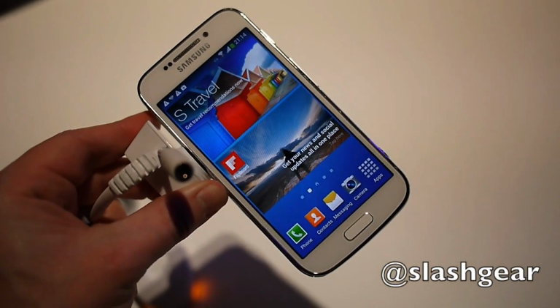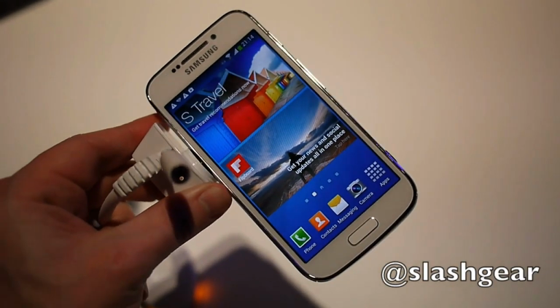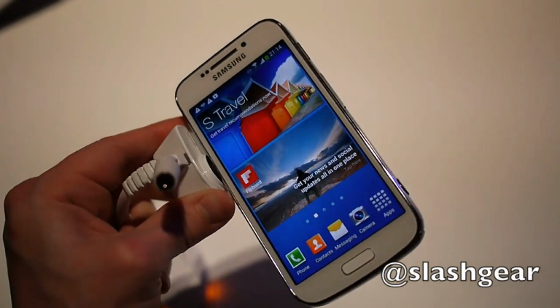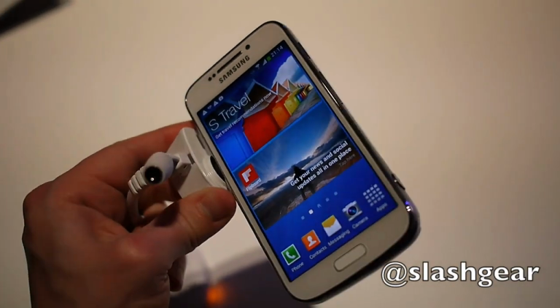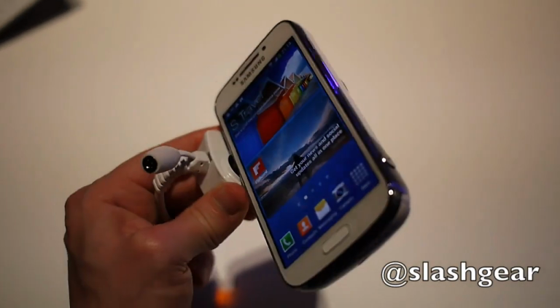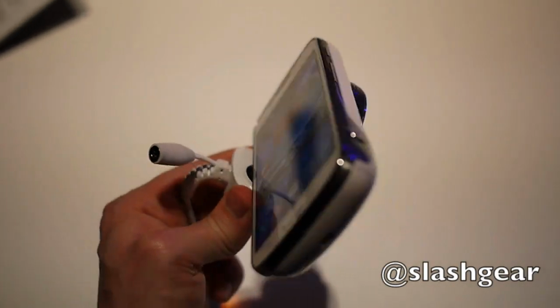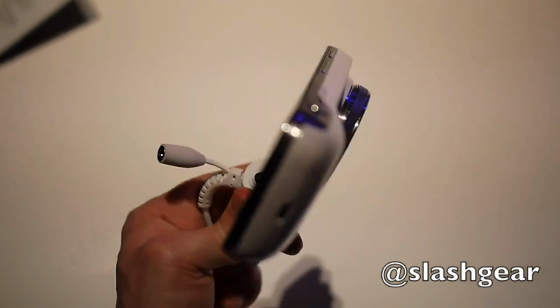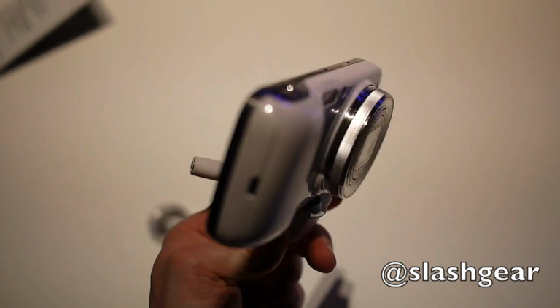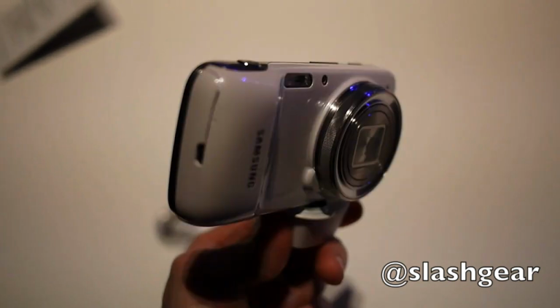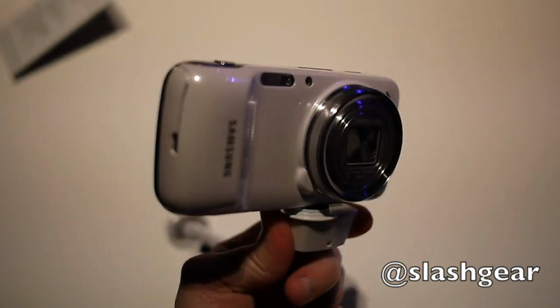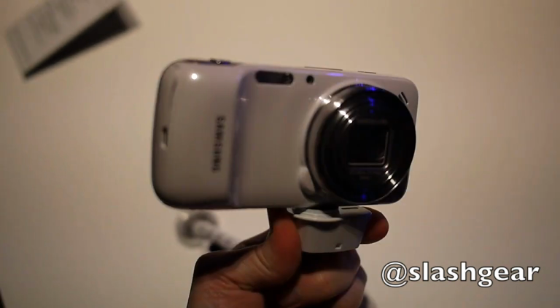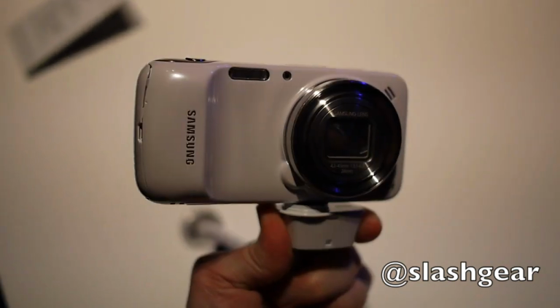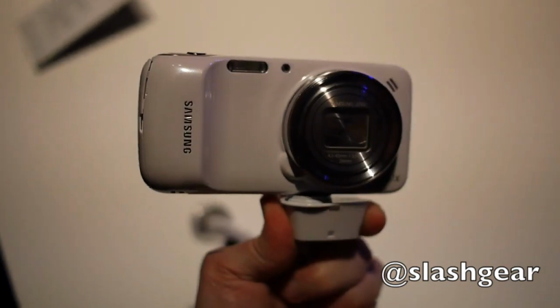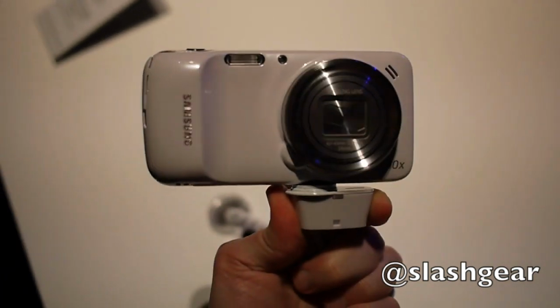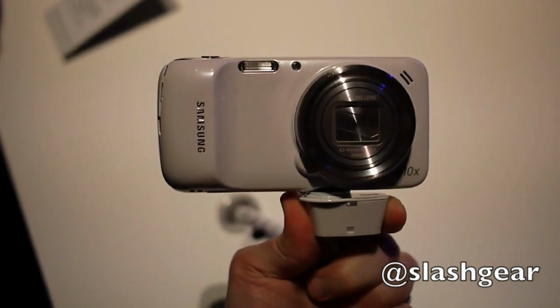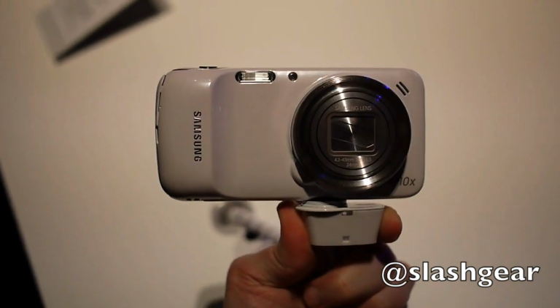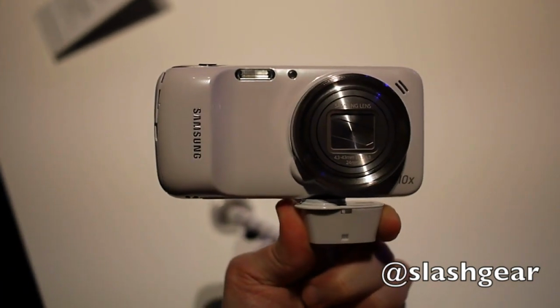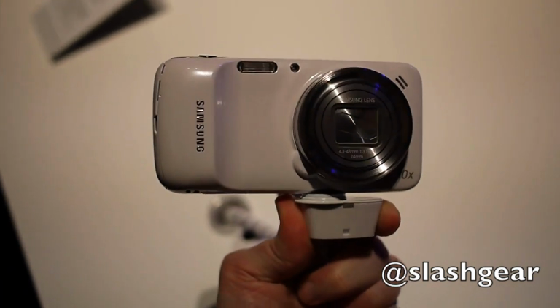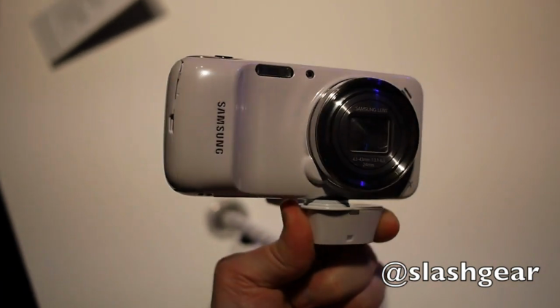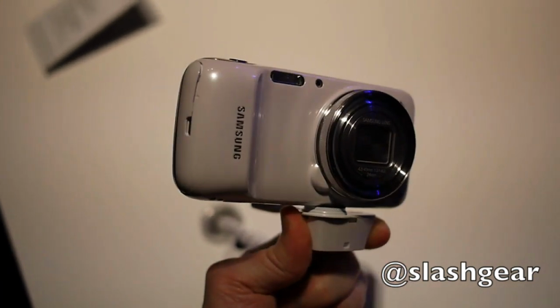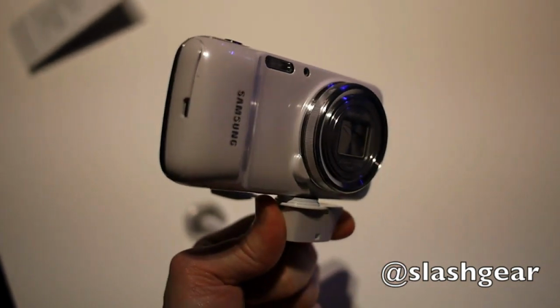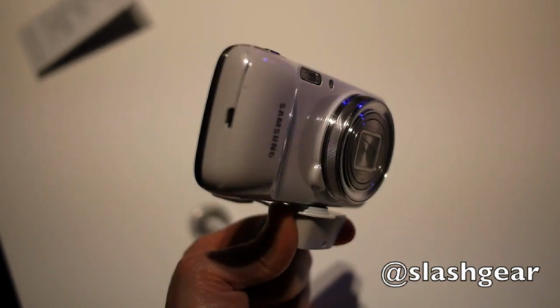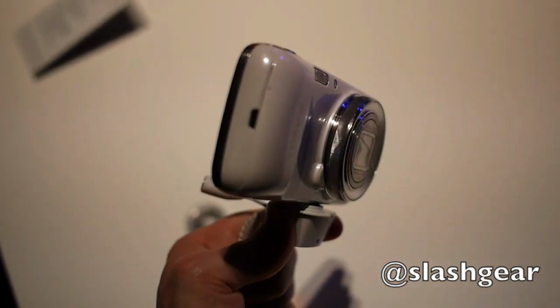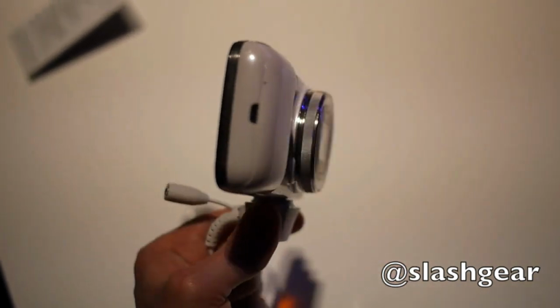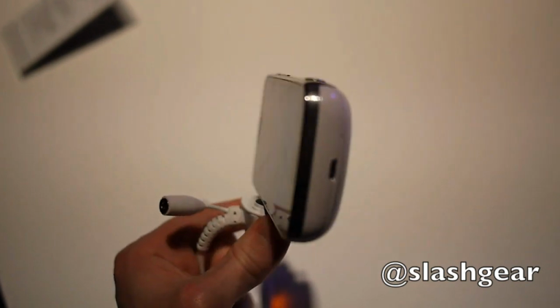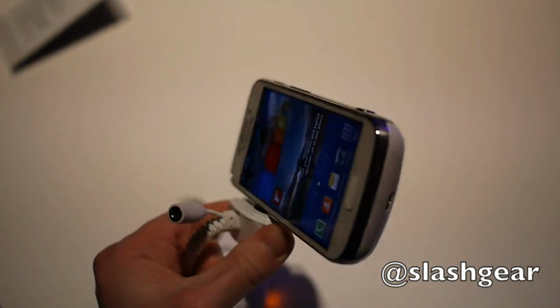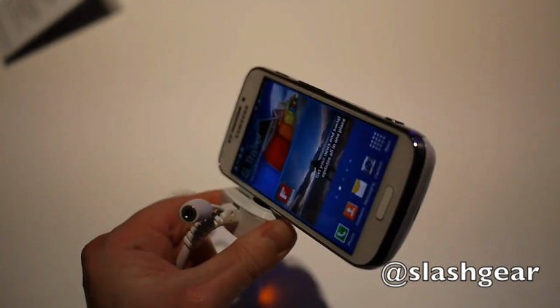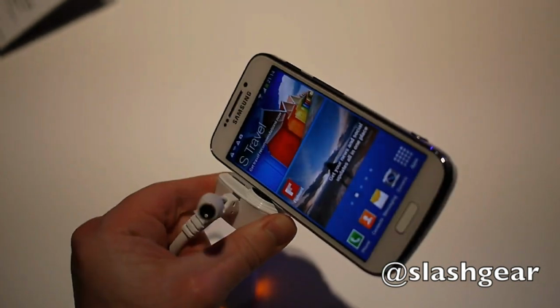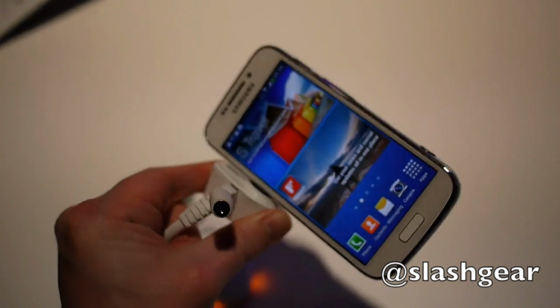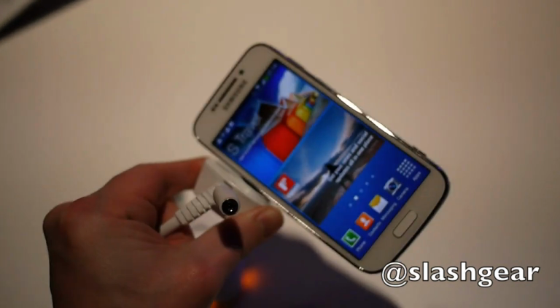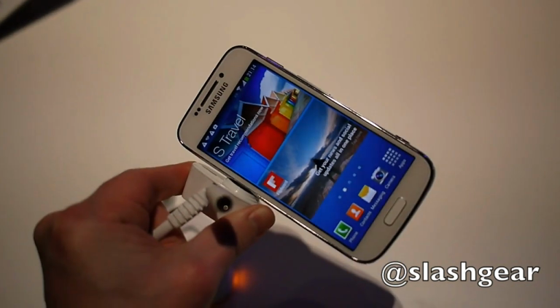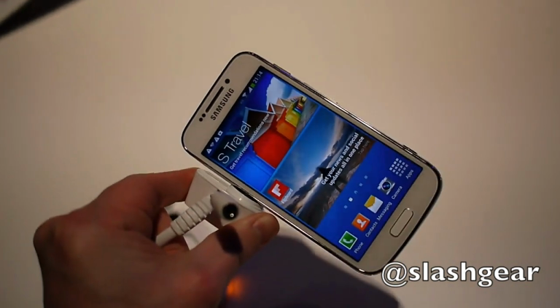Hi, this is Chris Davis of Sashka, an intro community, and this is the new Samsung Galaxy S4 Zoom. It's the company's new smartphone camera hybrid, building on the legacy of the Galaxy camera.